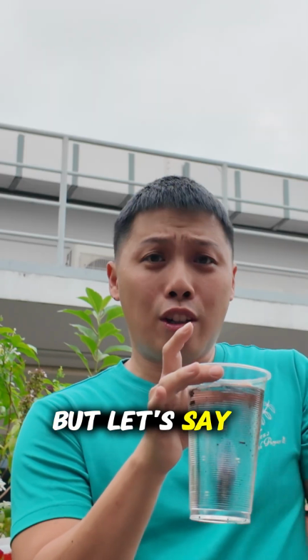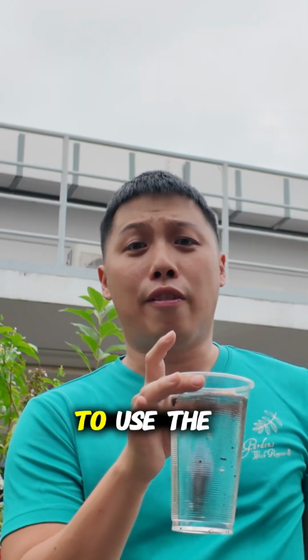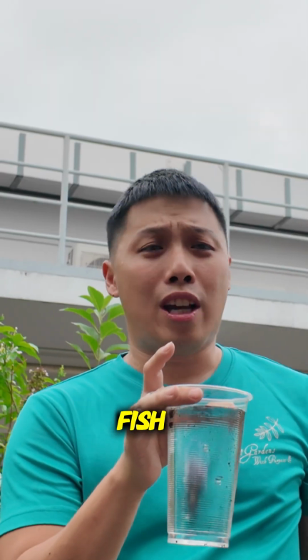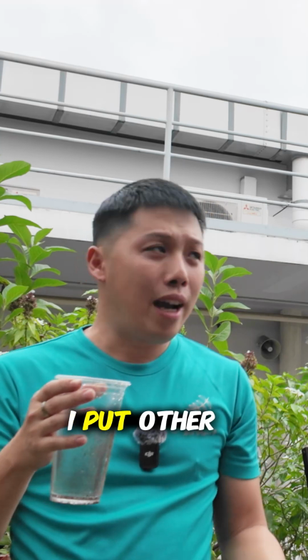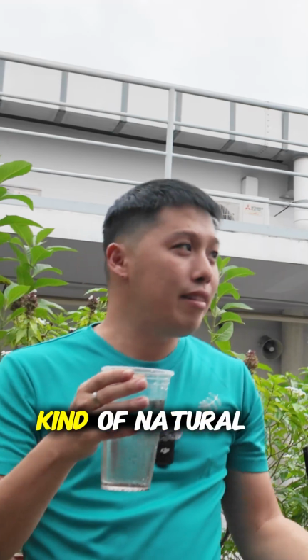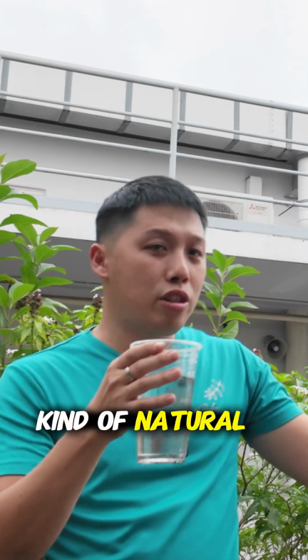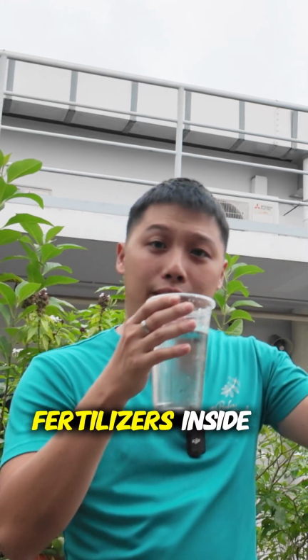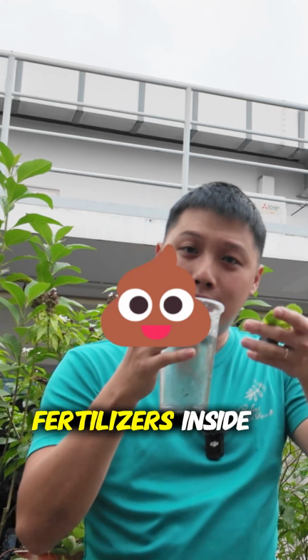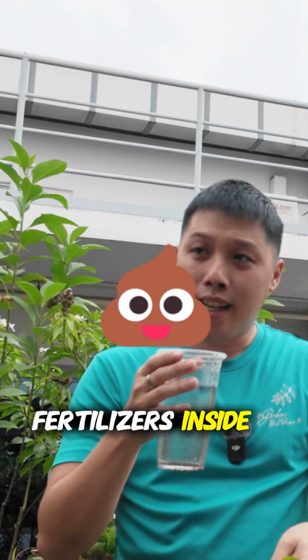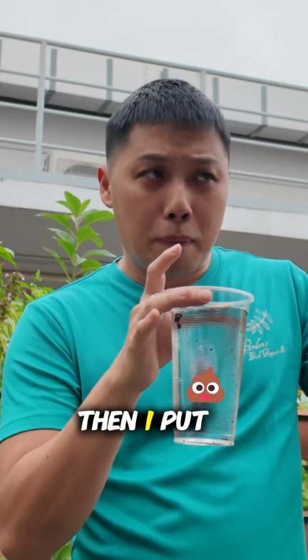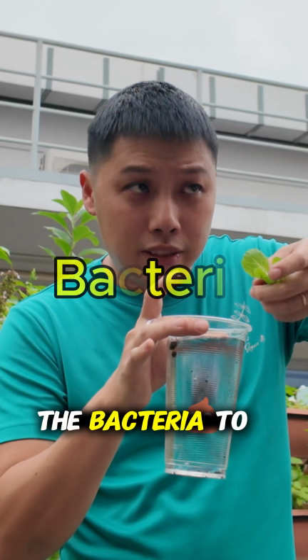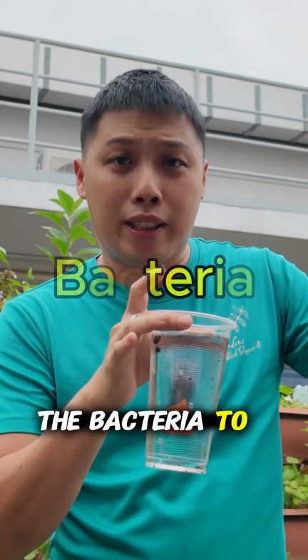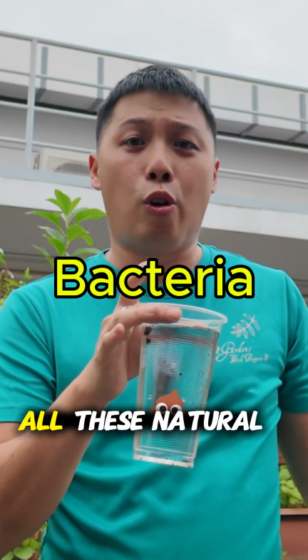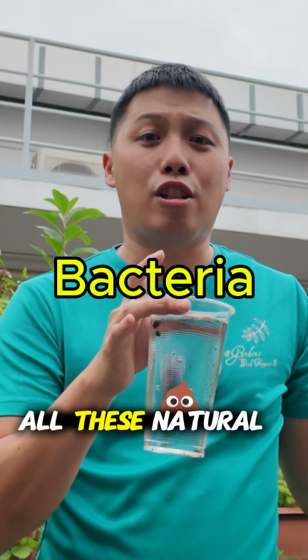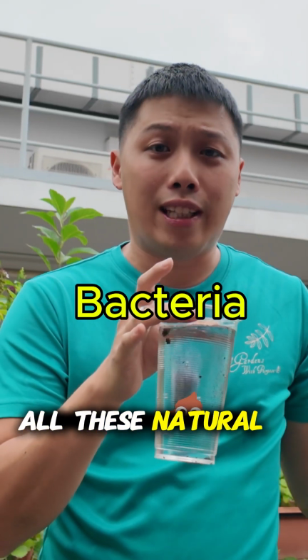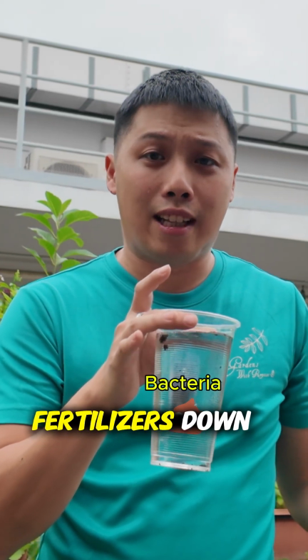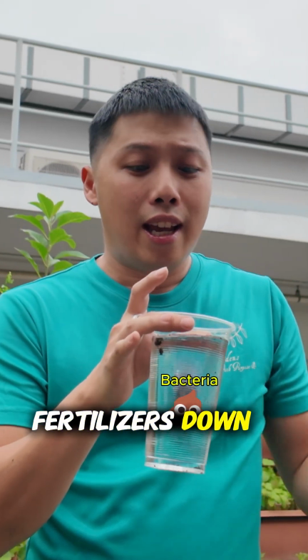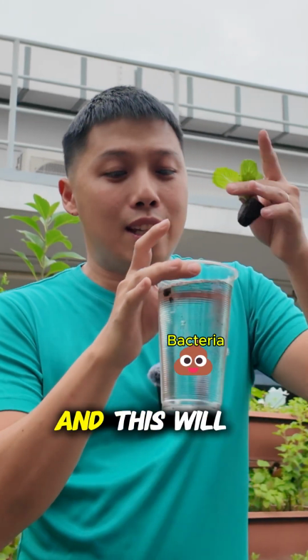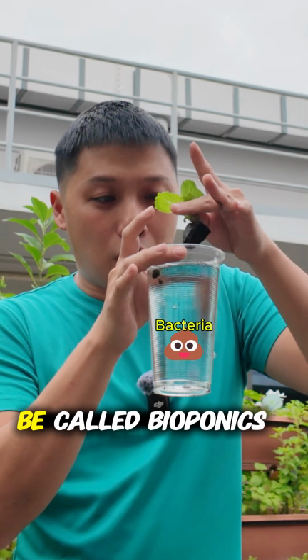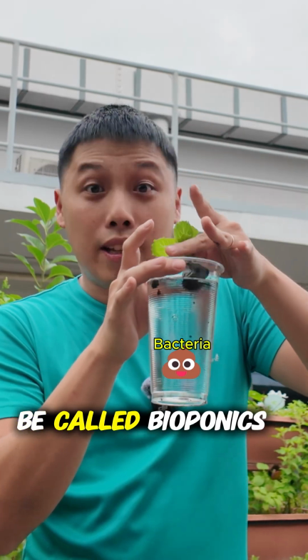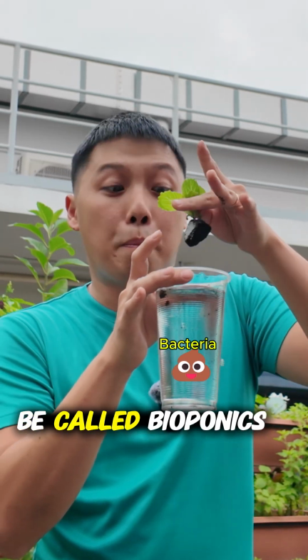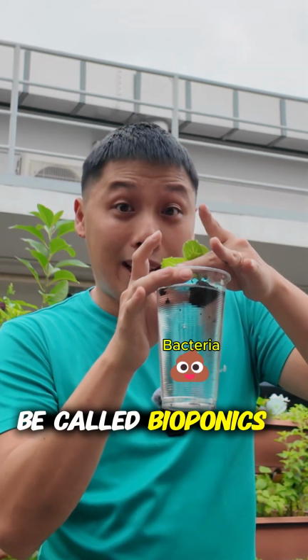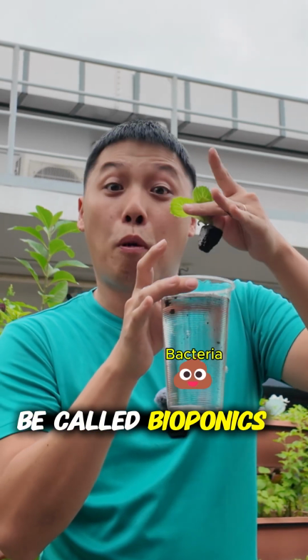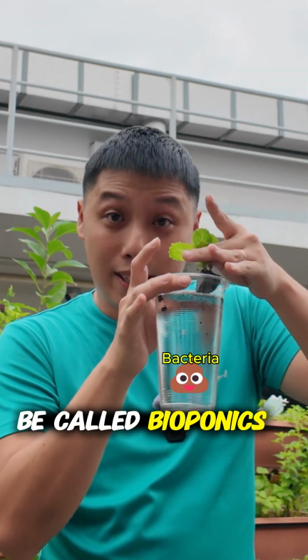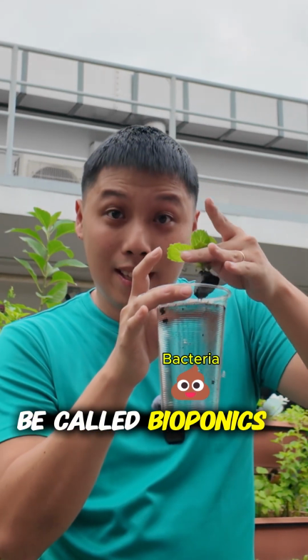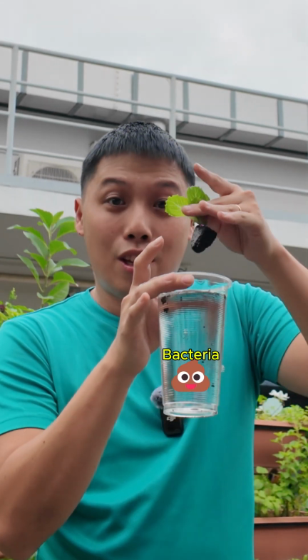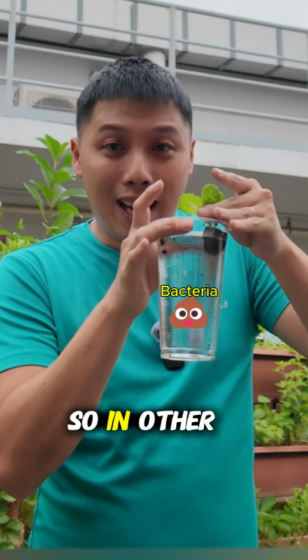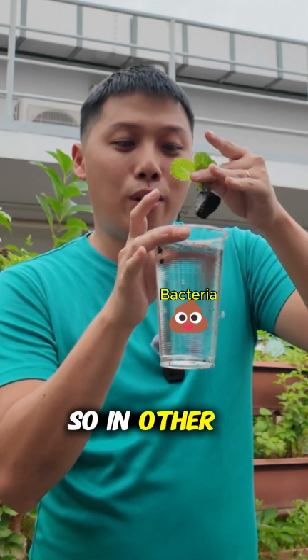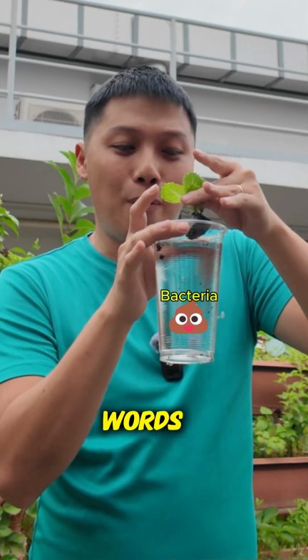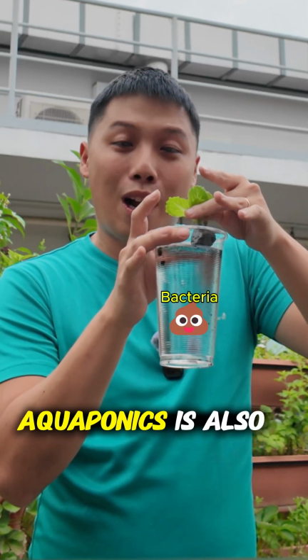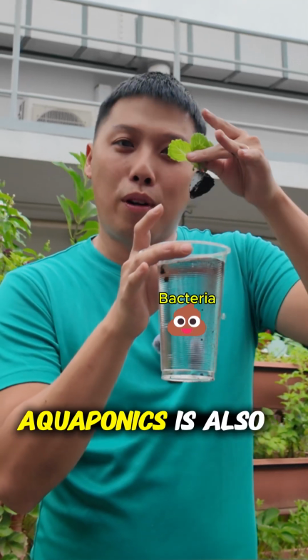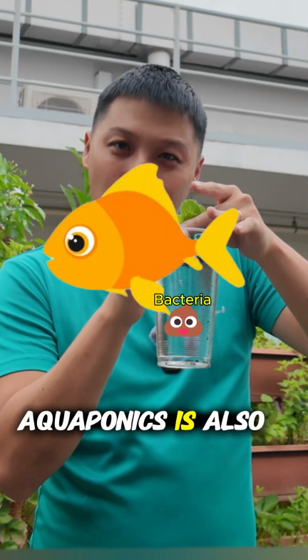But let's say I don't use fish. I put other kinds of natural fertilizers inside, then I add bacteria to break down all those natural fertilizers. This would be called bioponics. So in other words, aquaponics is also a form of bioponics.